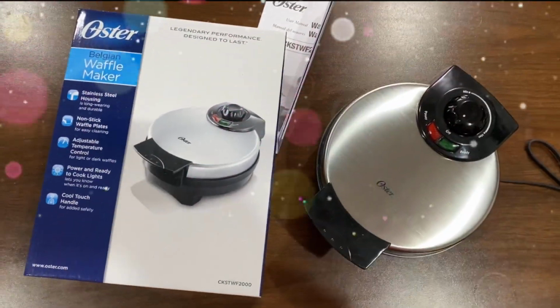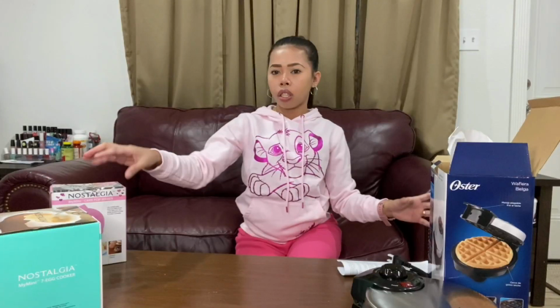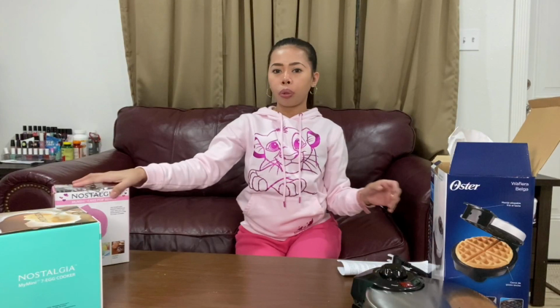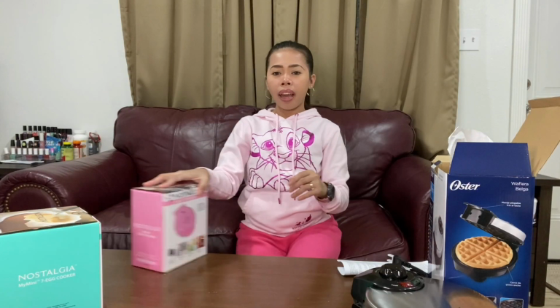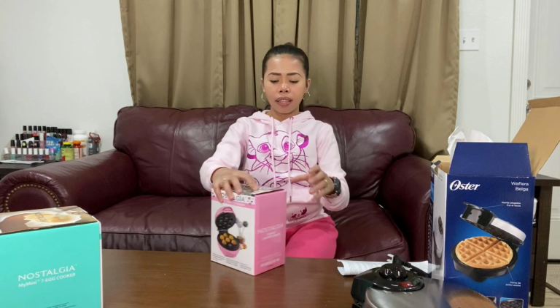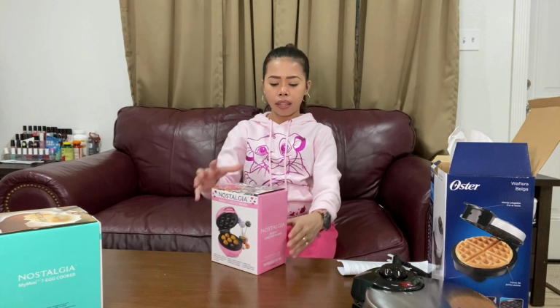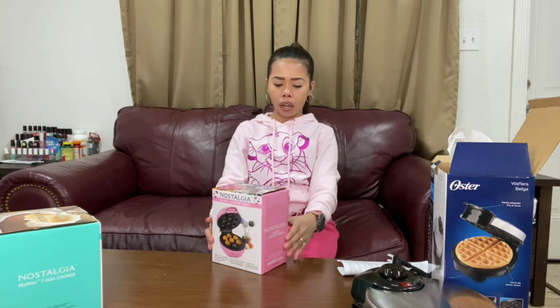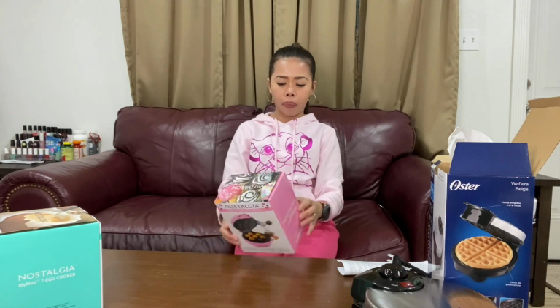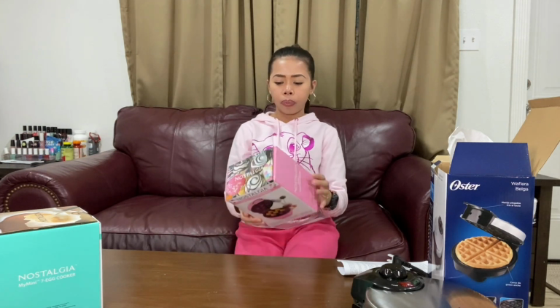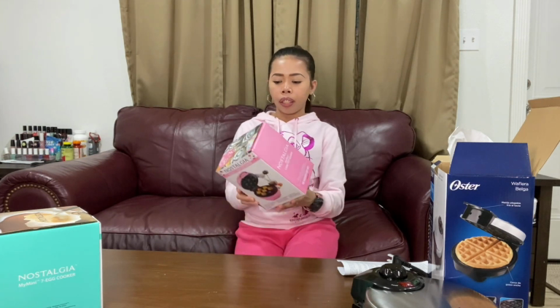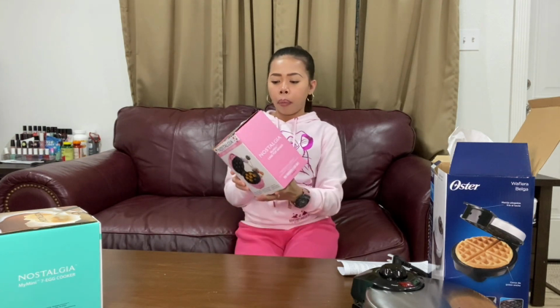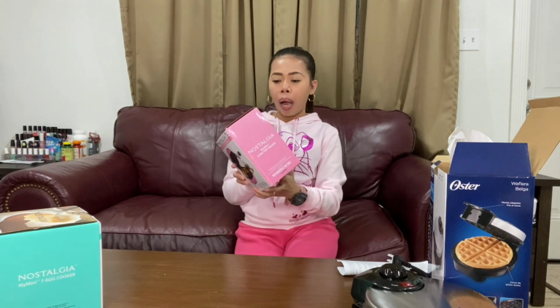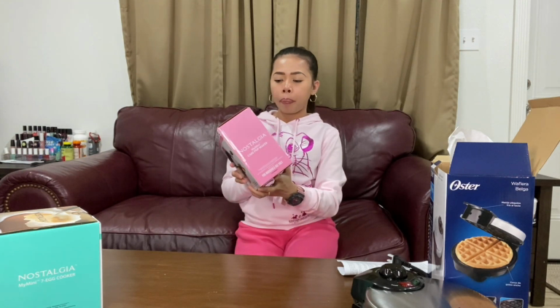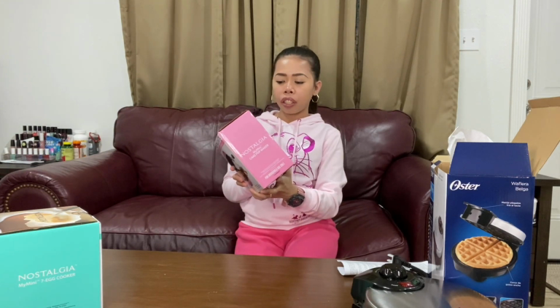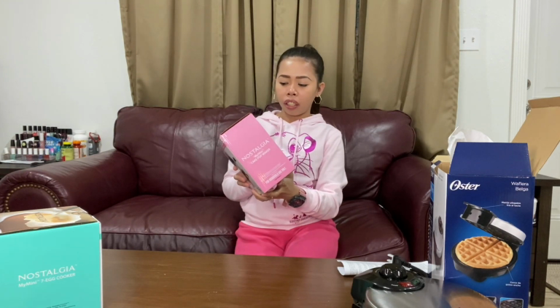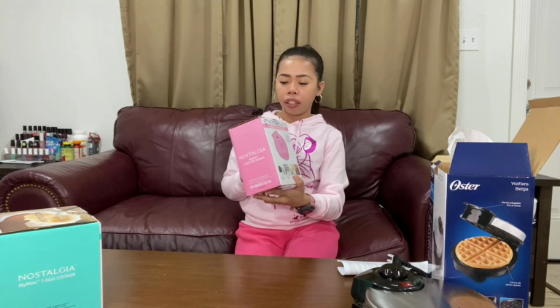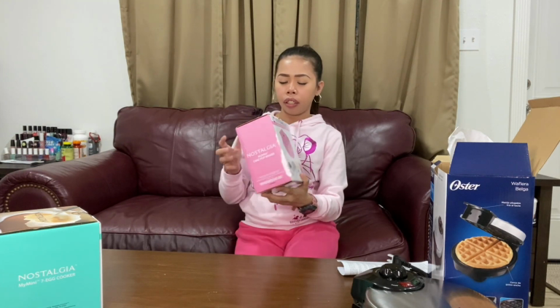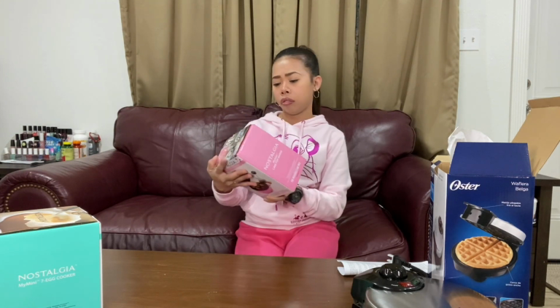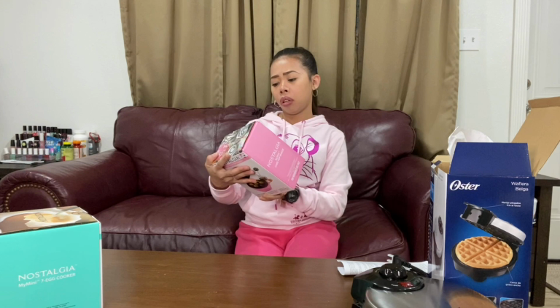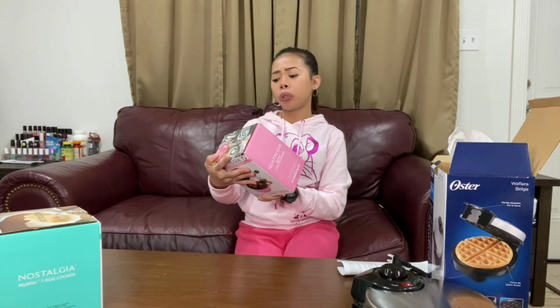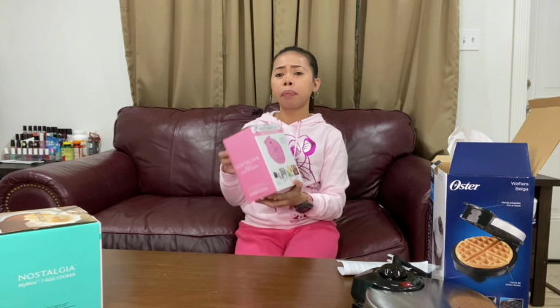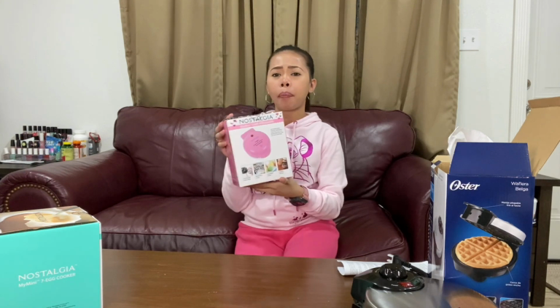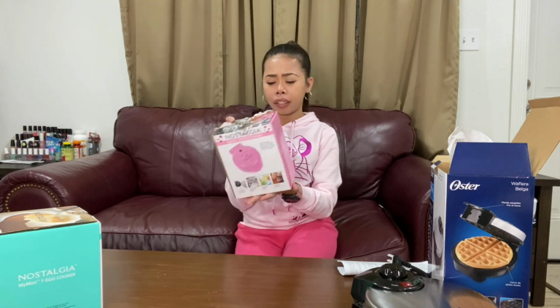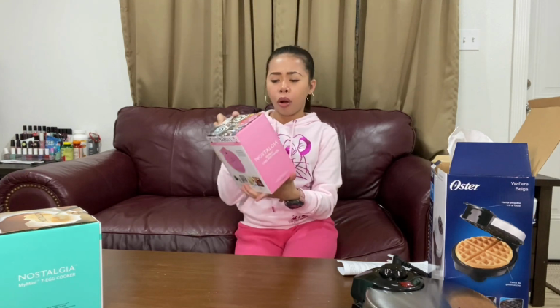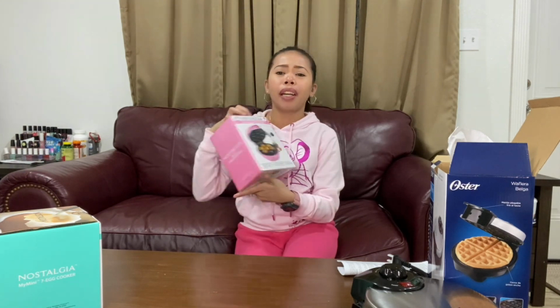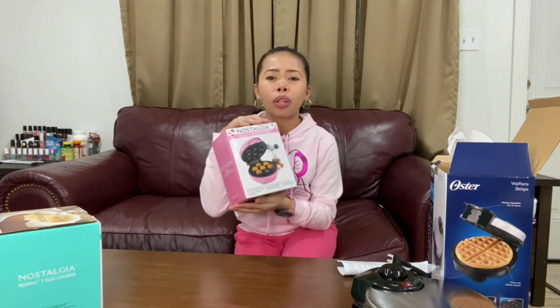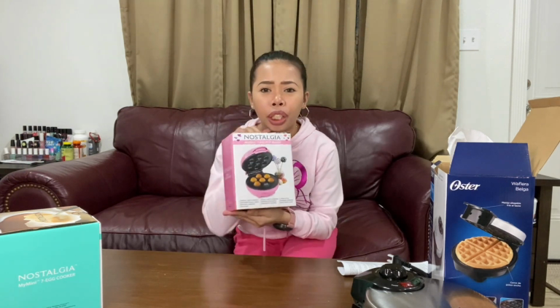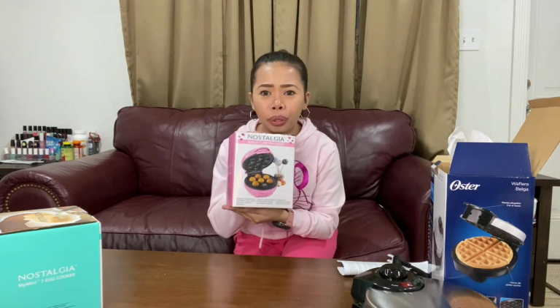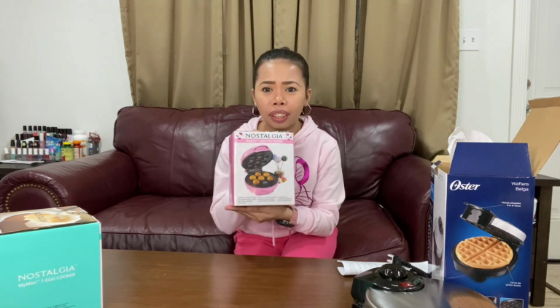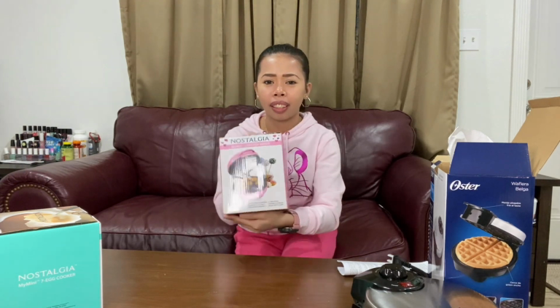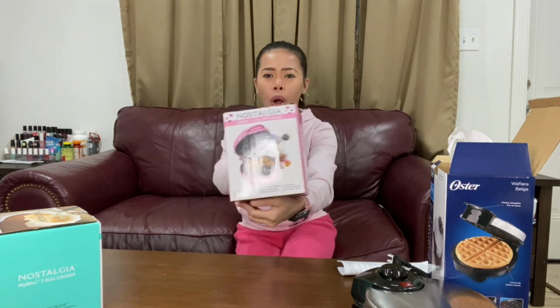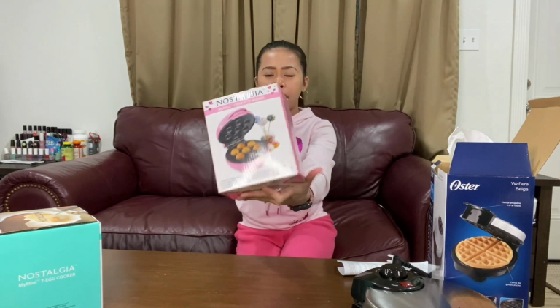Actually, we cannot bring this to the Philippines because this is 110V — here in the USA they use 110 electricity. Next is the cake pop maker — oh my god, it's so cute, it's pink!